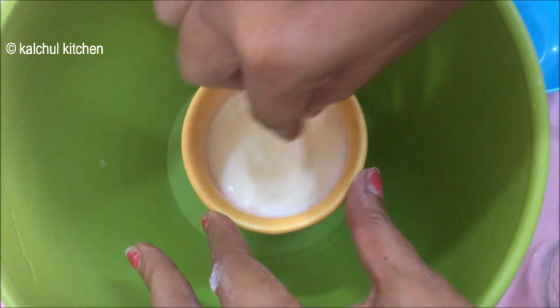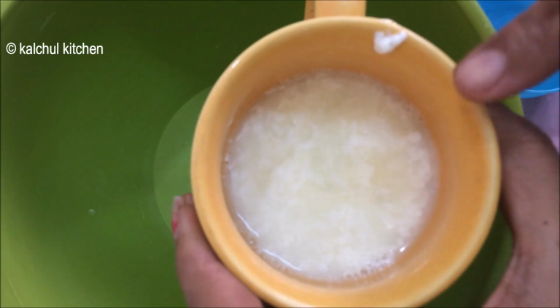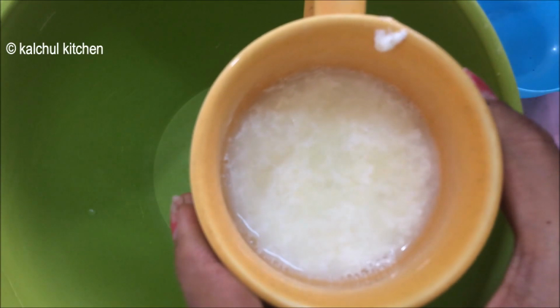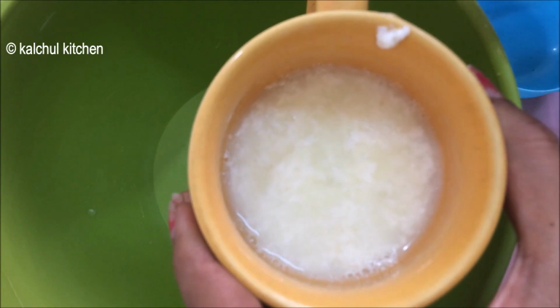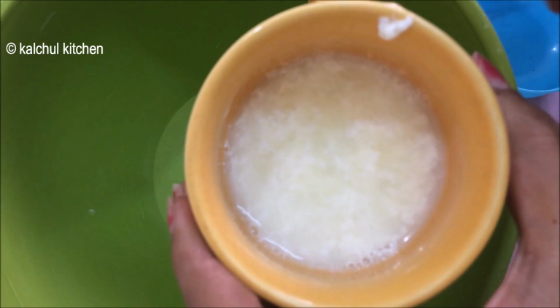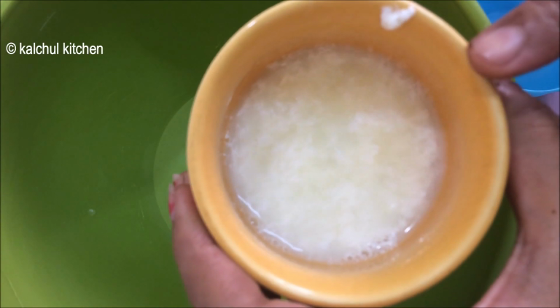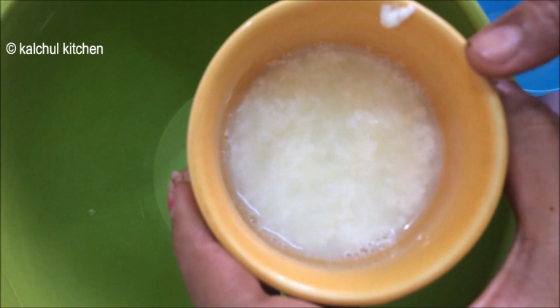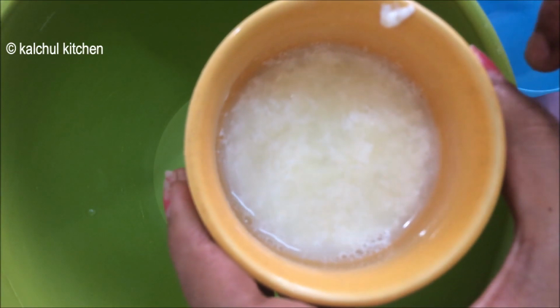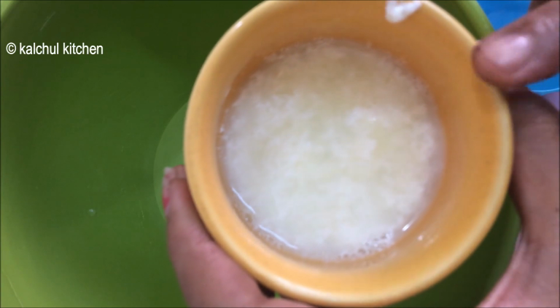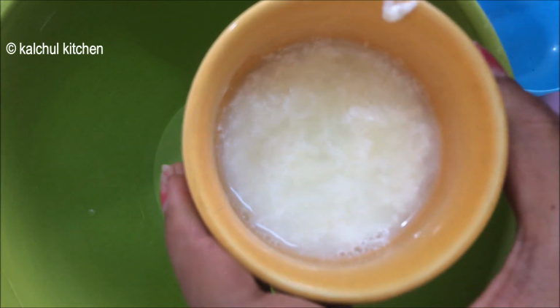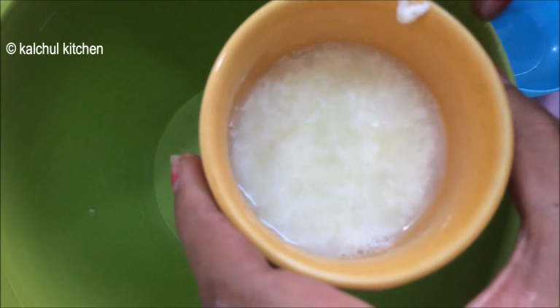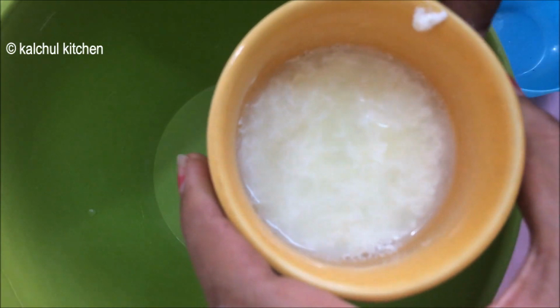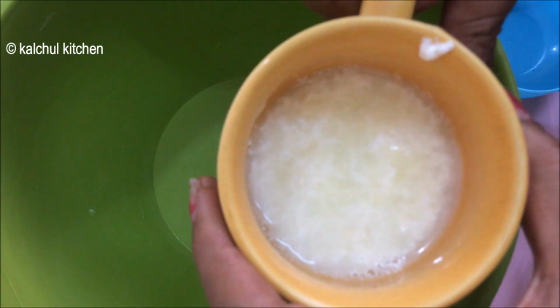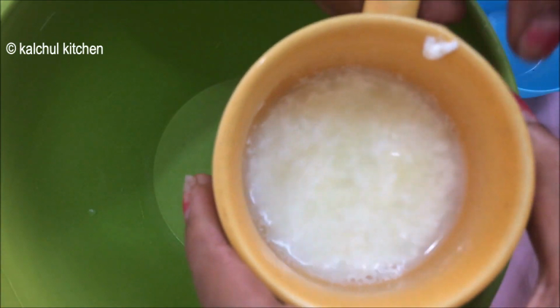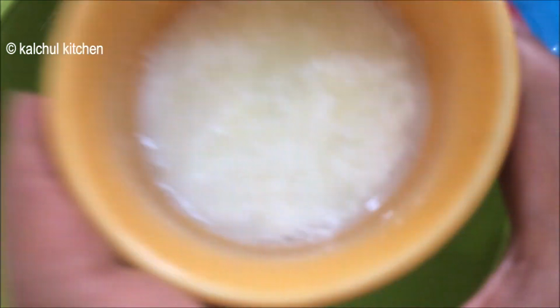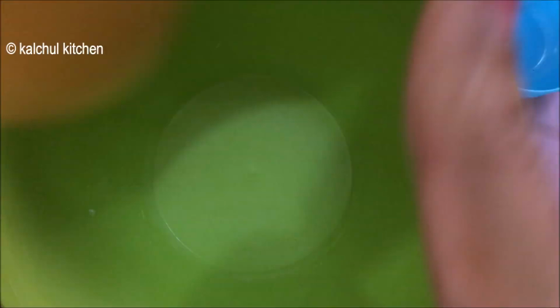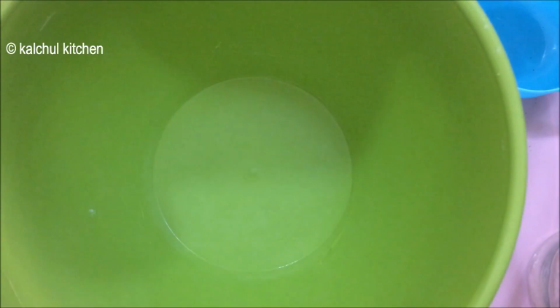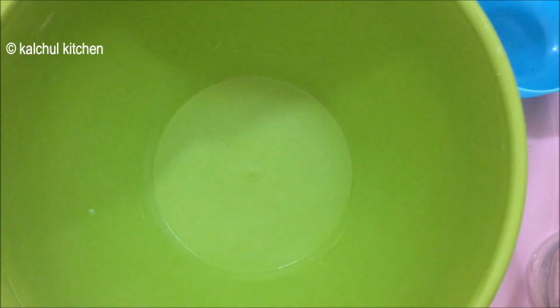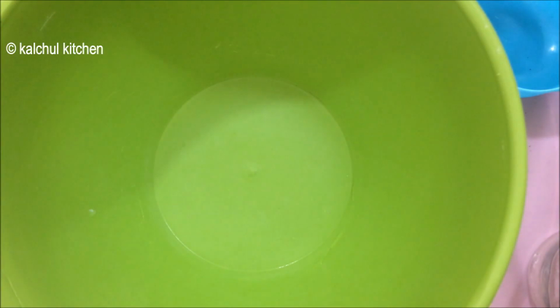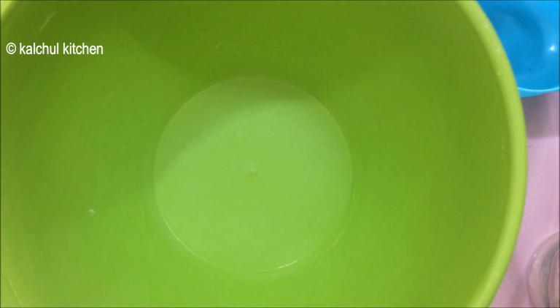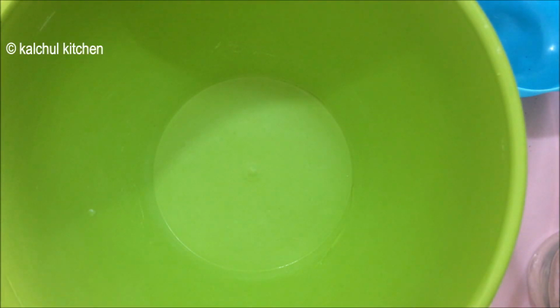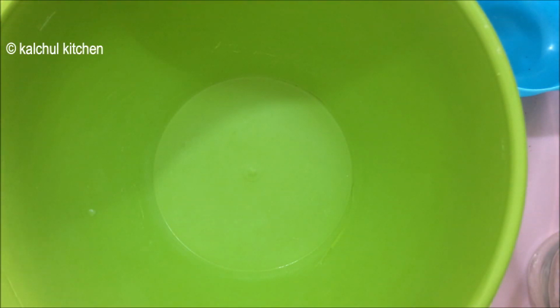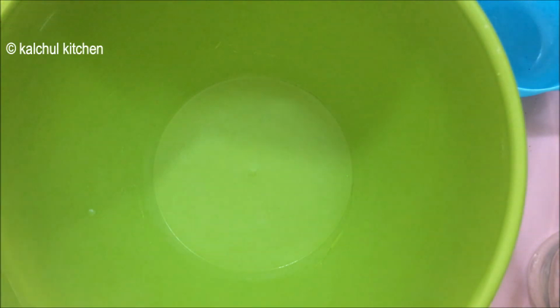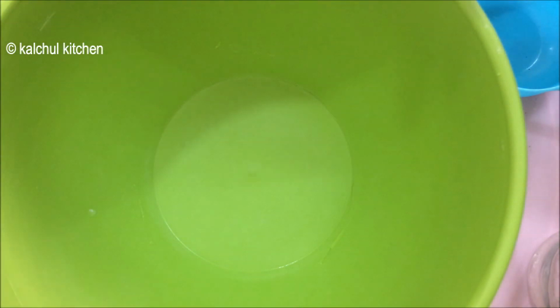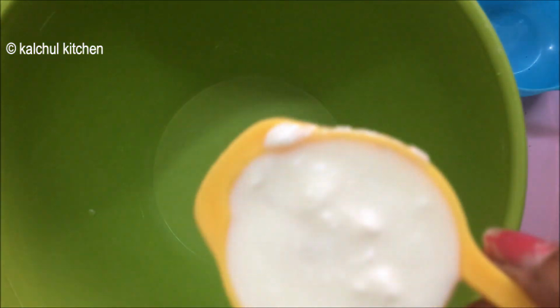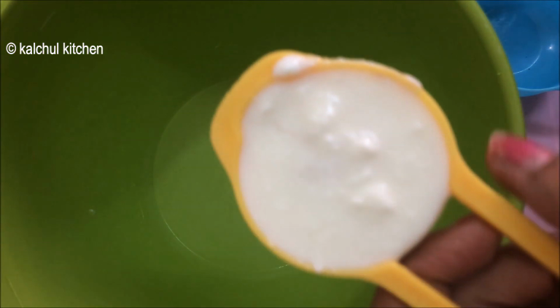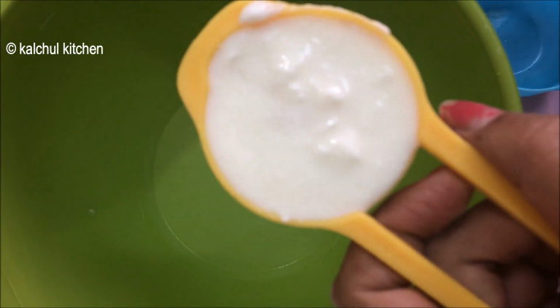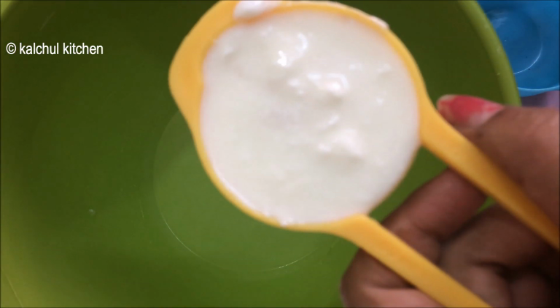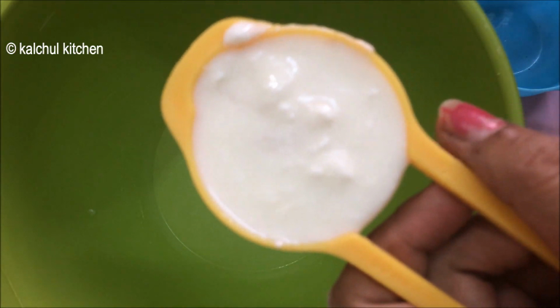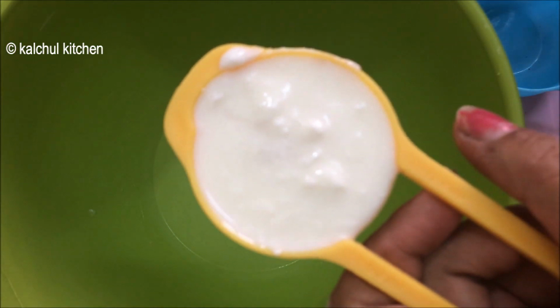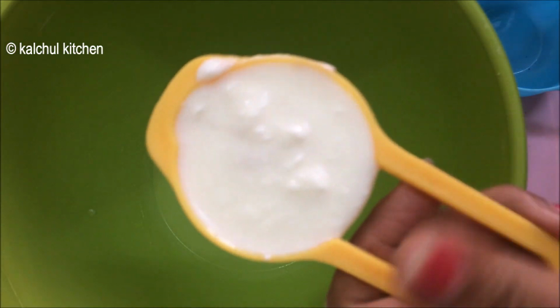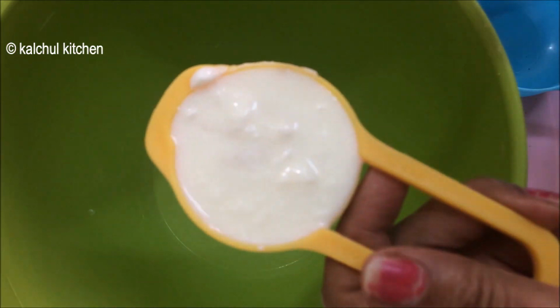We will add the milk to the buttermilk and add the buttermilk to the side of the cake batter. This red velvet cake is made eggless.